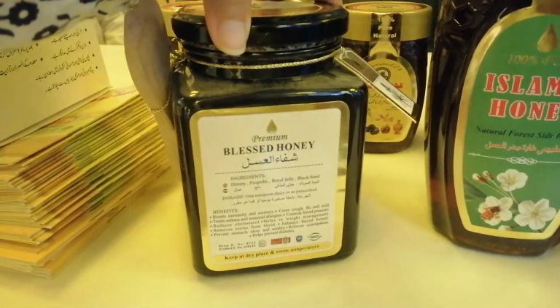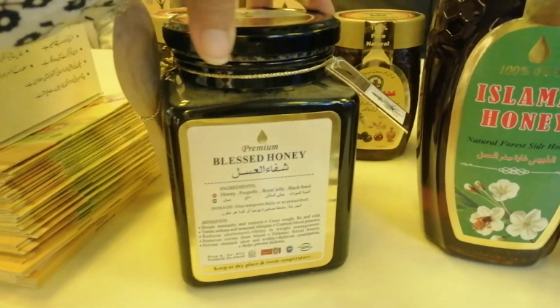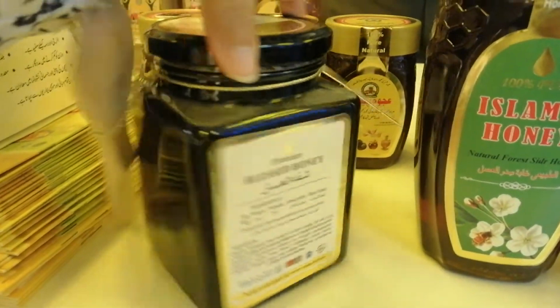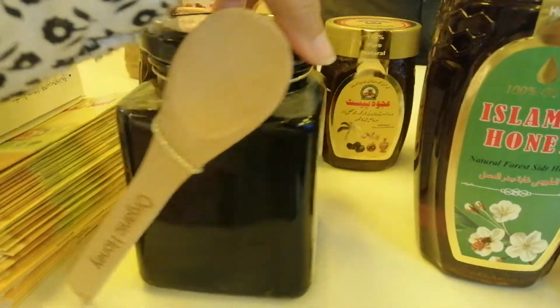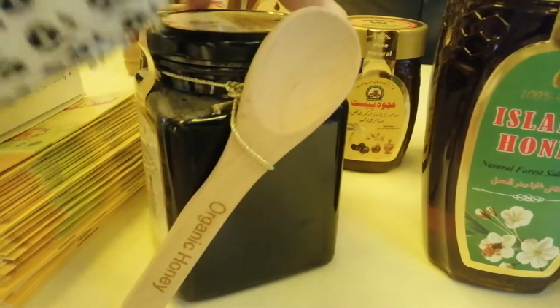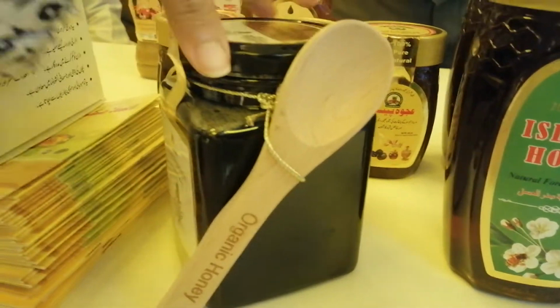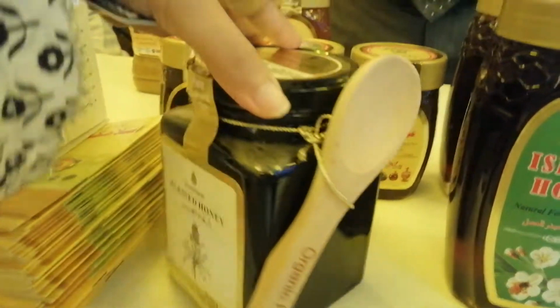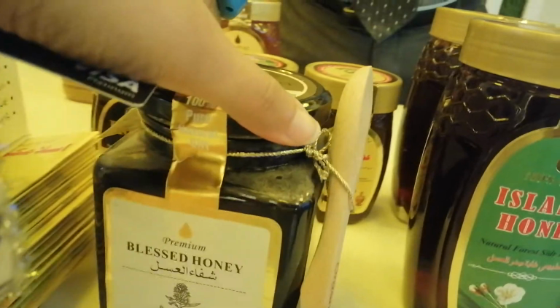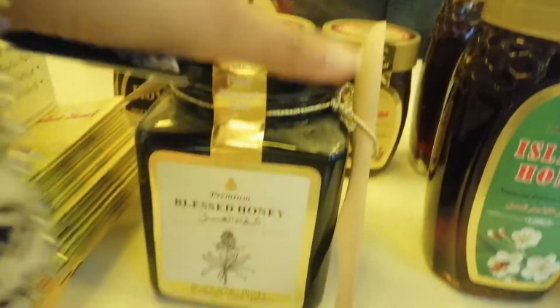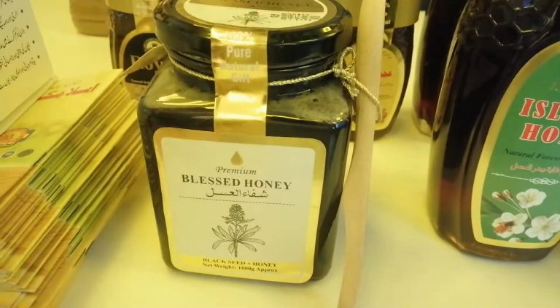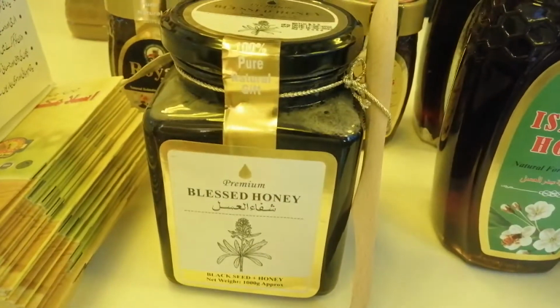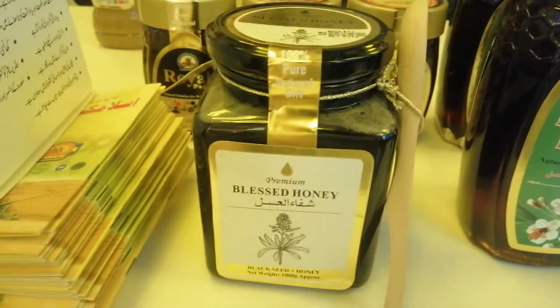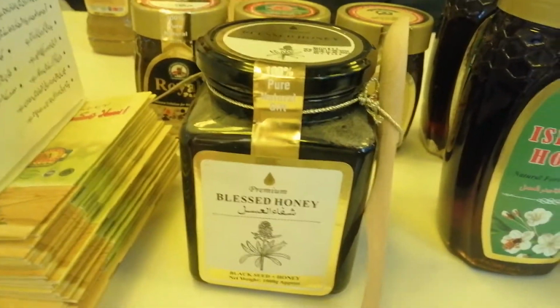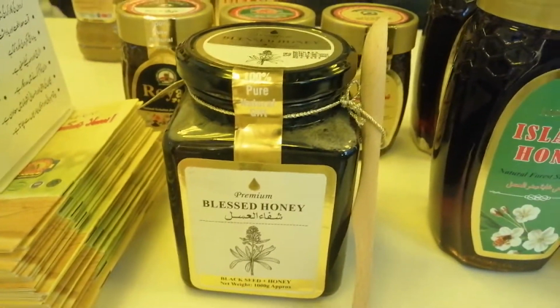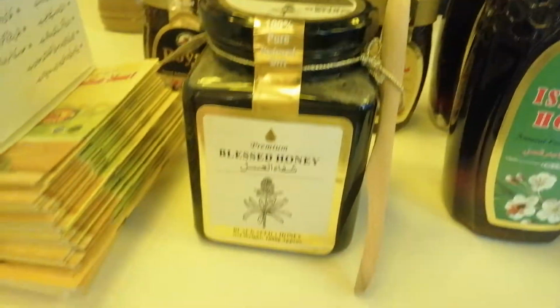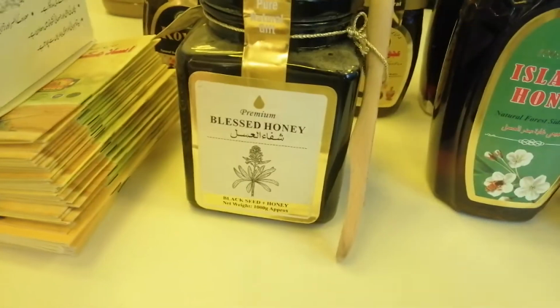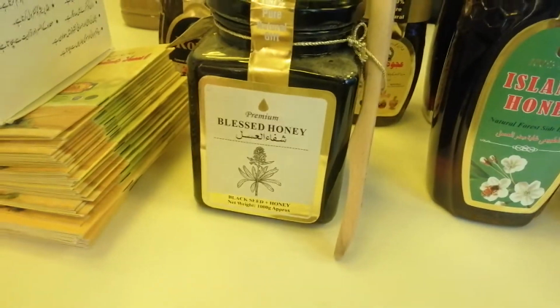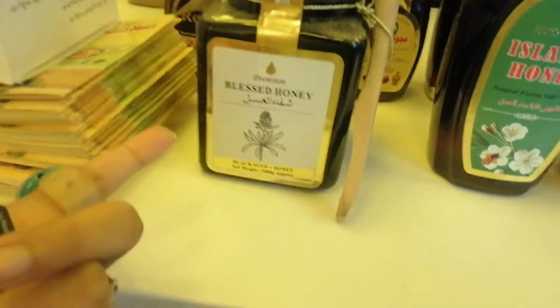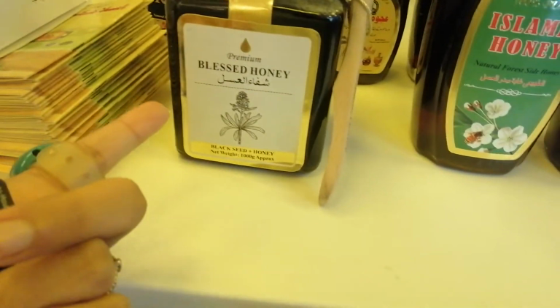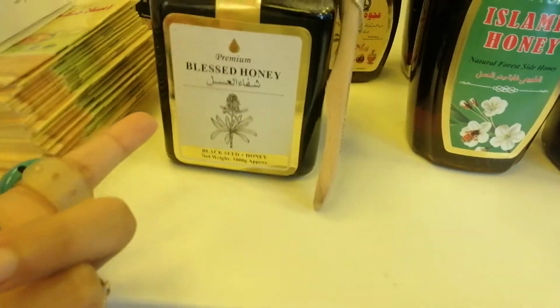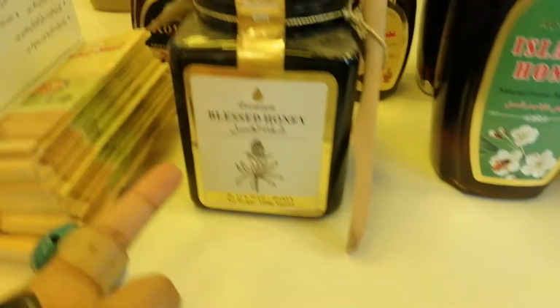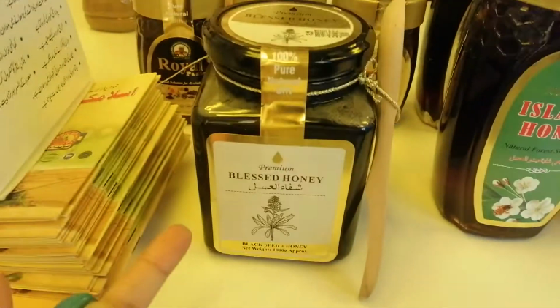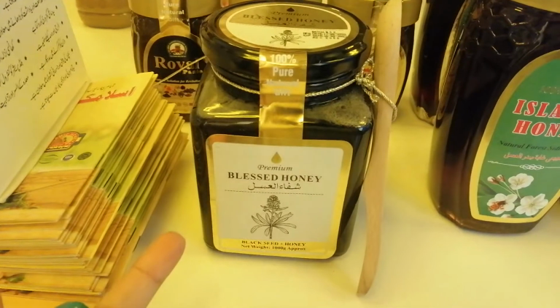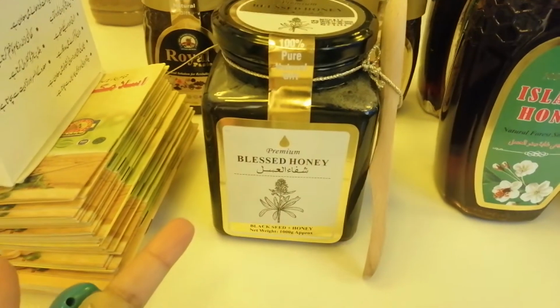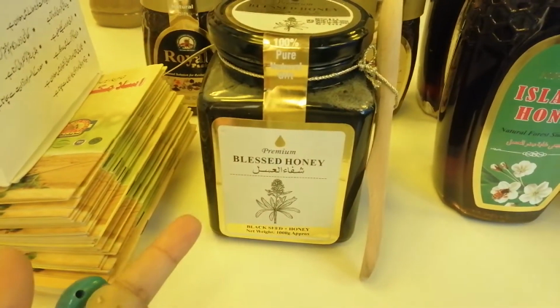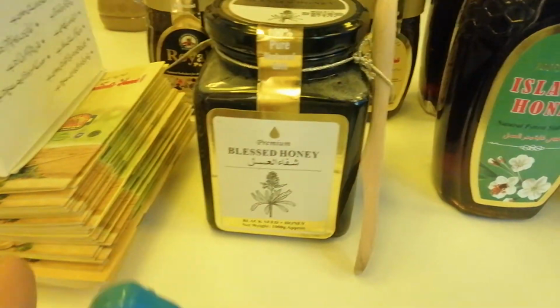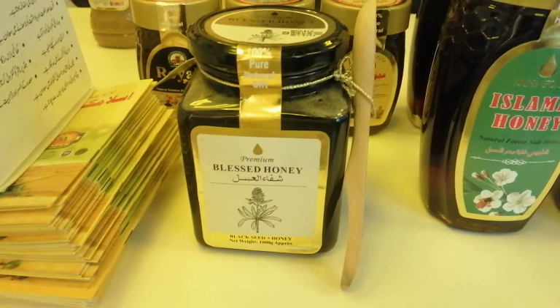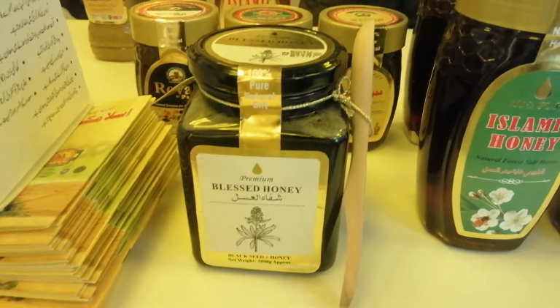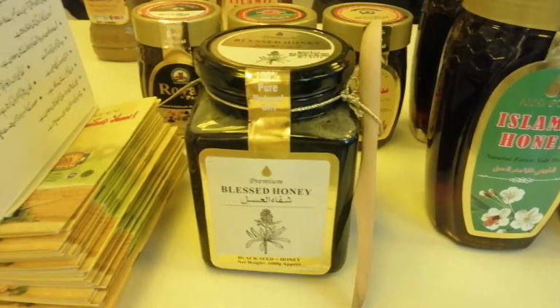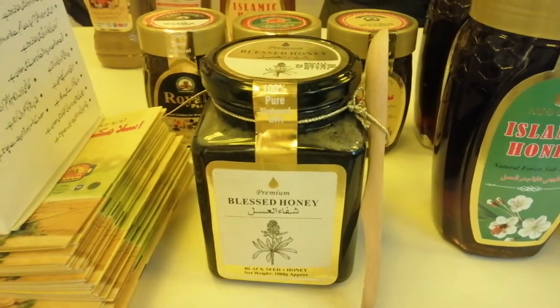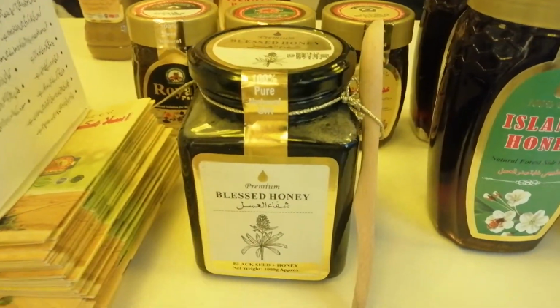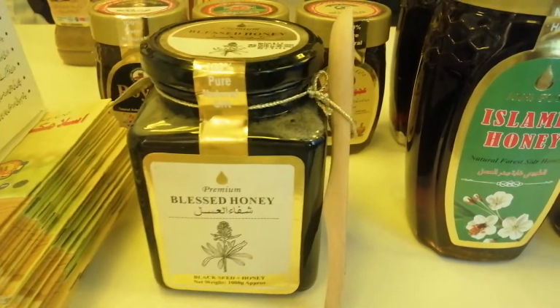And this is 2000. 1kg? Yes, 1kg. Netlips. Oh, that's a good taste.